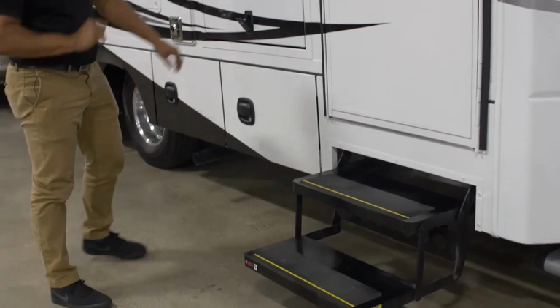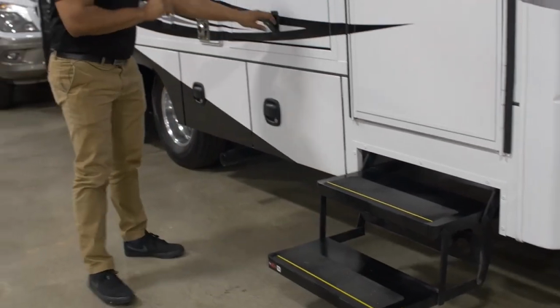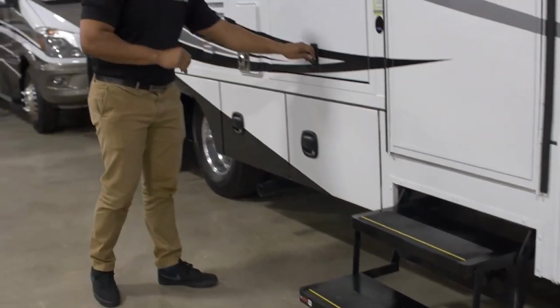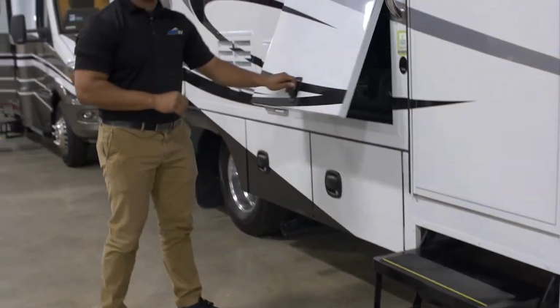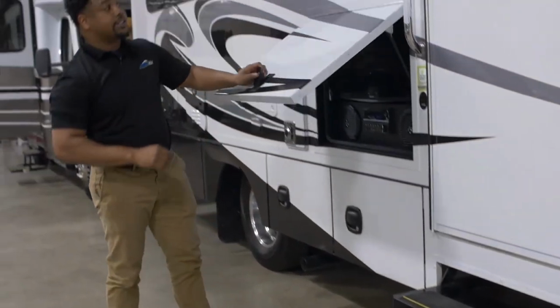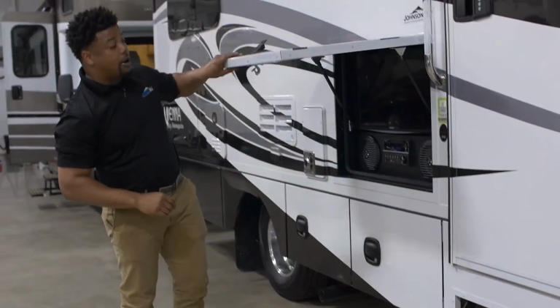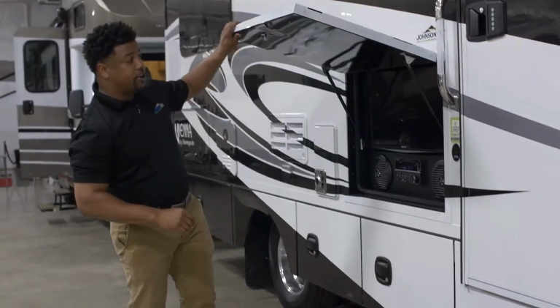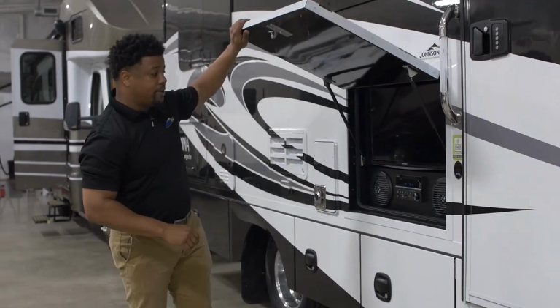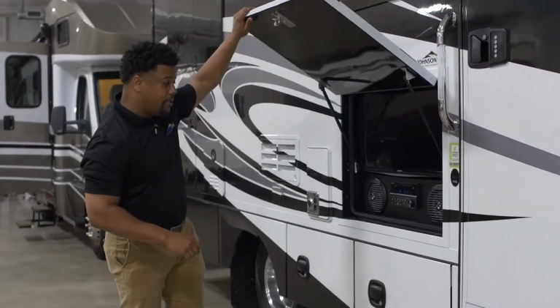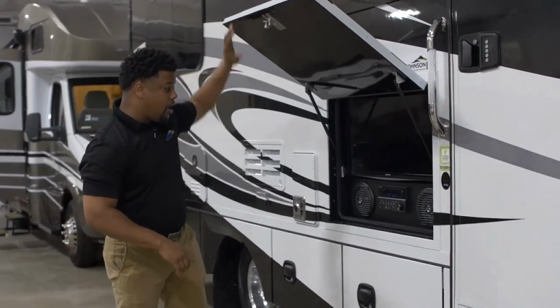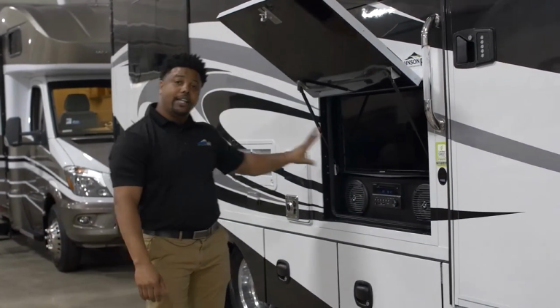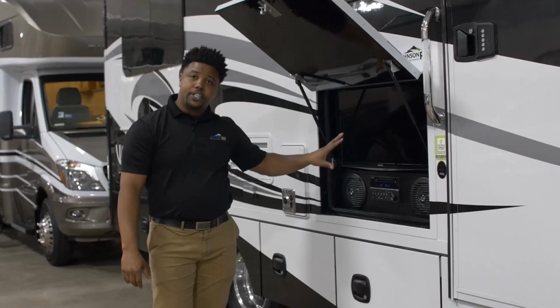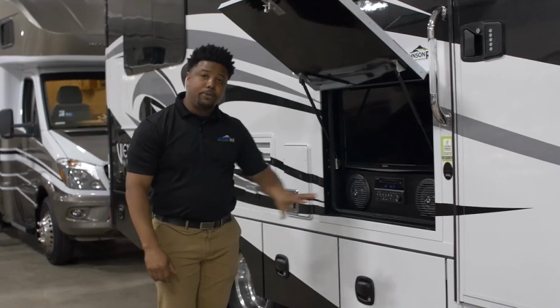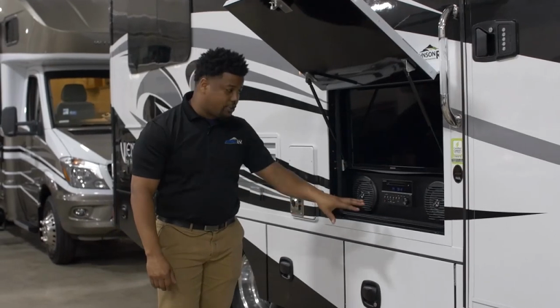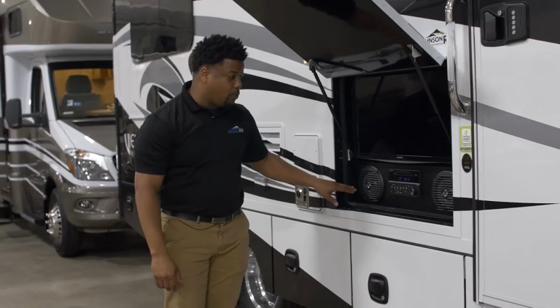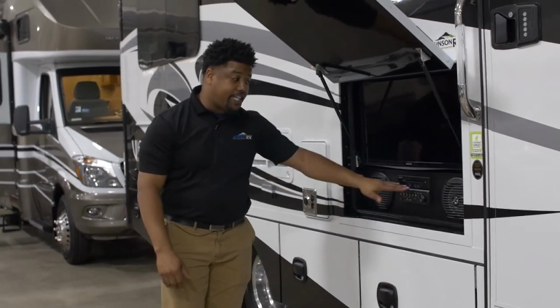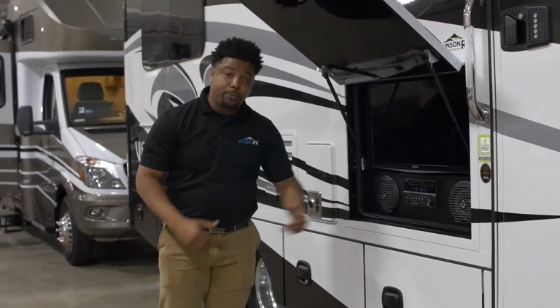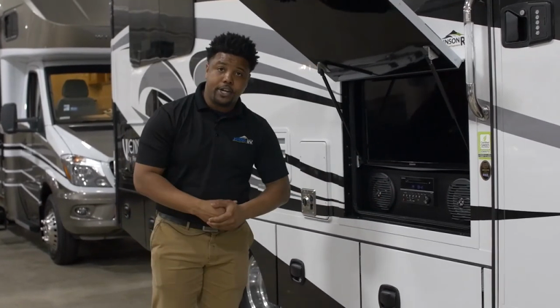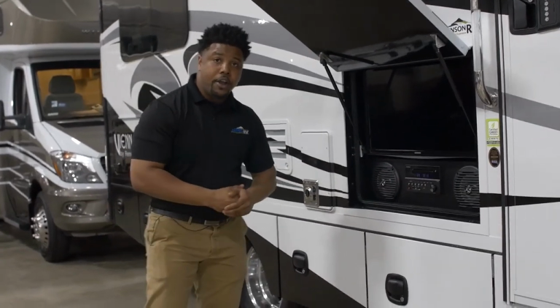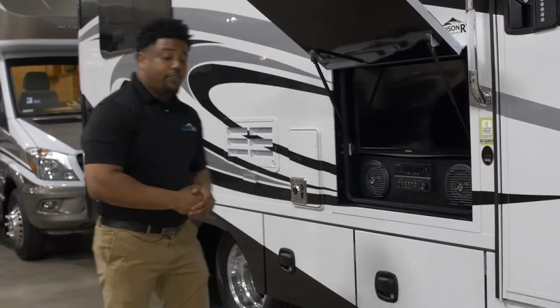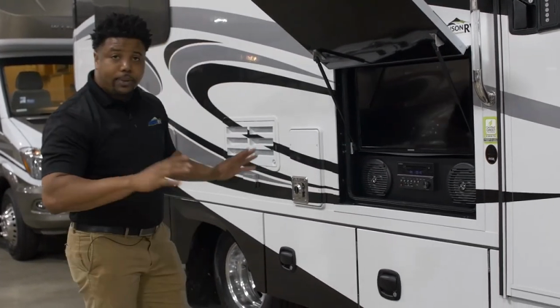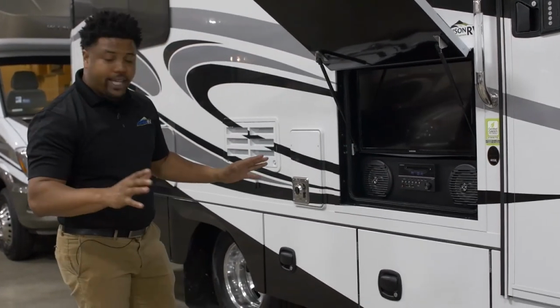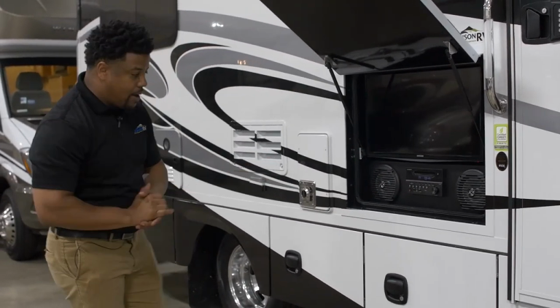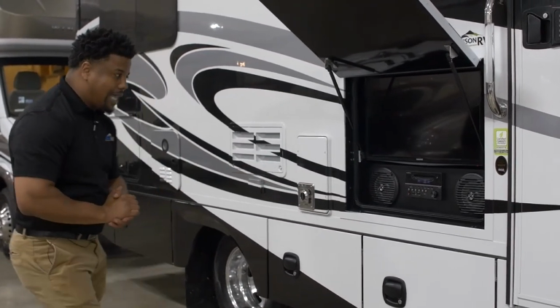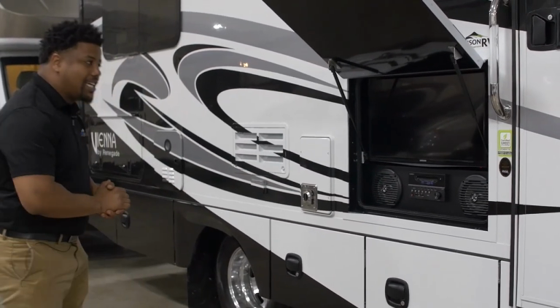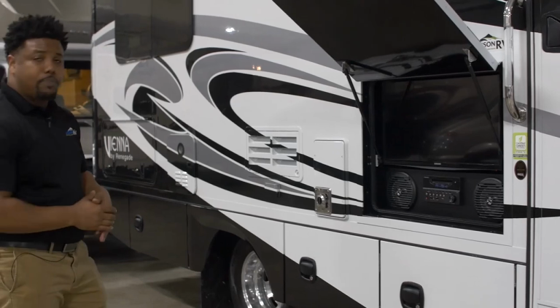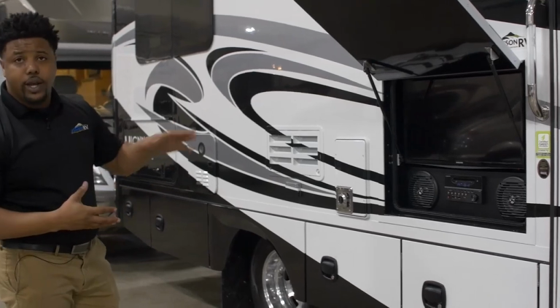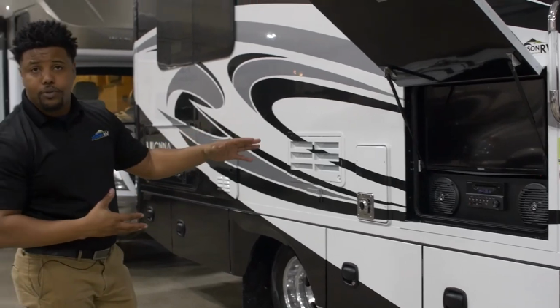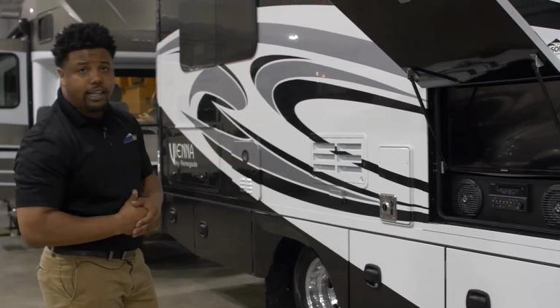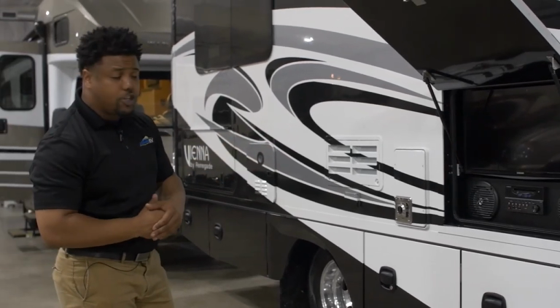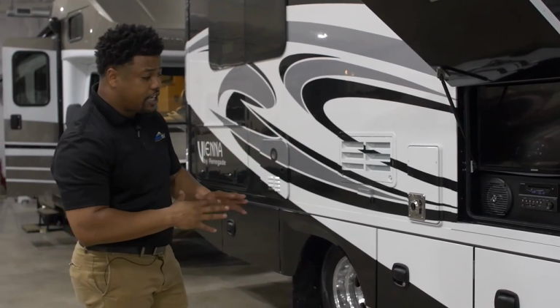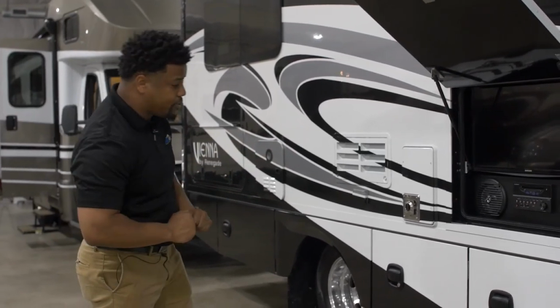Right next to us here I have an excellent outdoor entertainment center with television, music, and my DVD player. So I can be out at my campground relaxing, enjoying a movie, television, or listening to music.